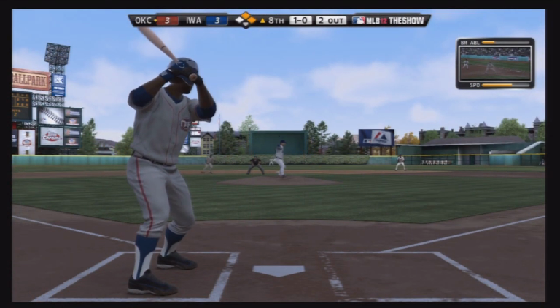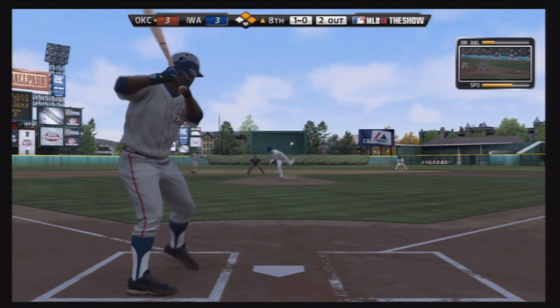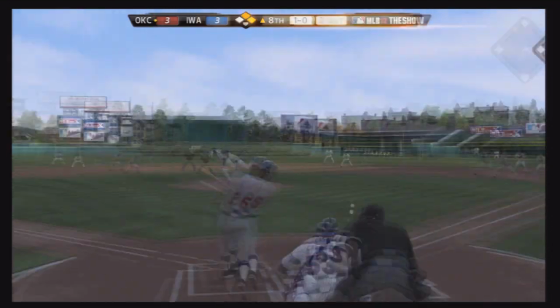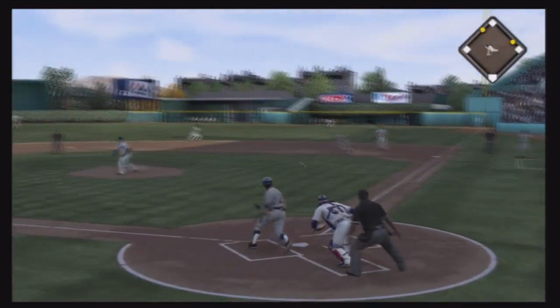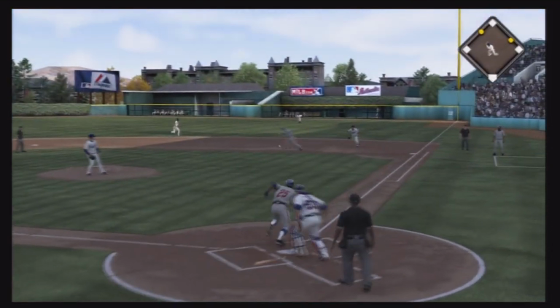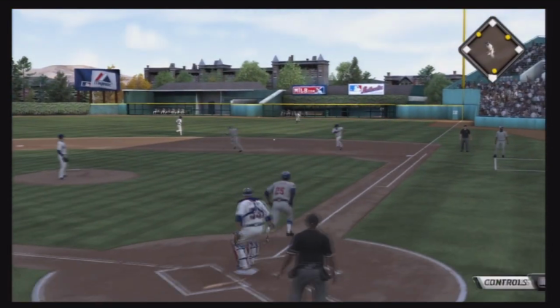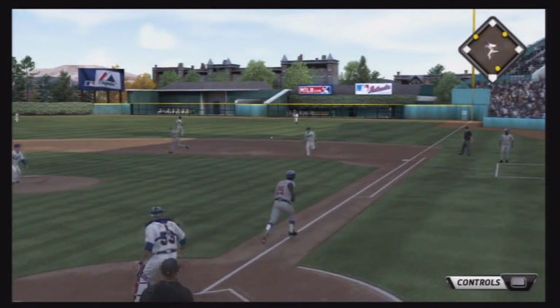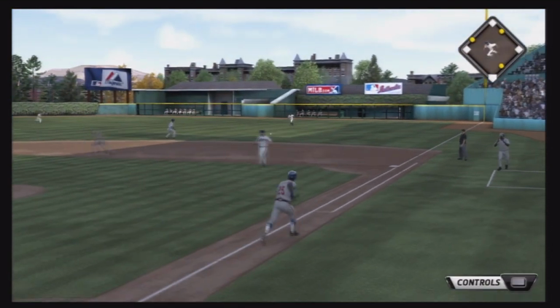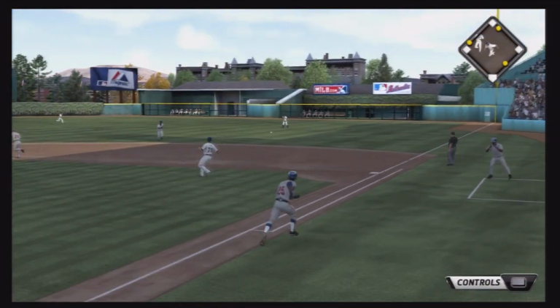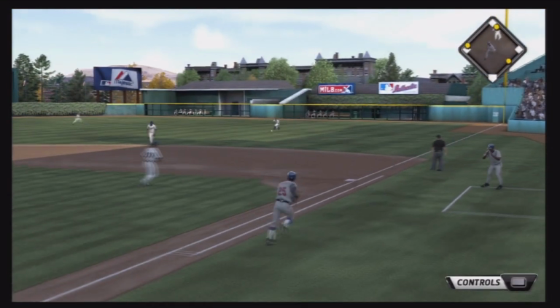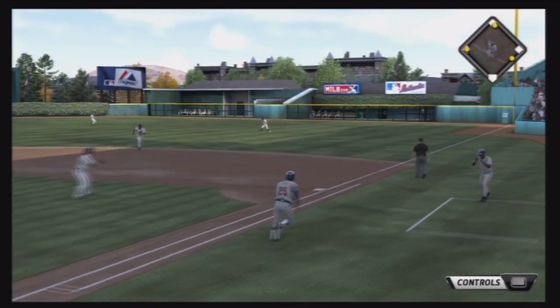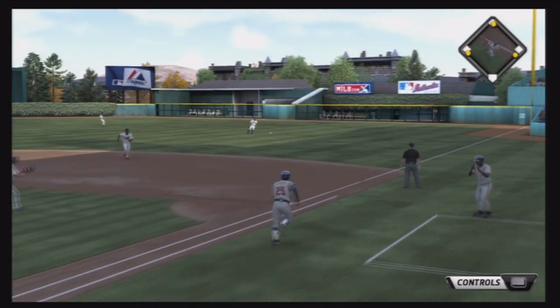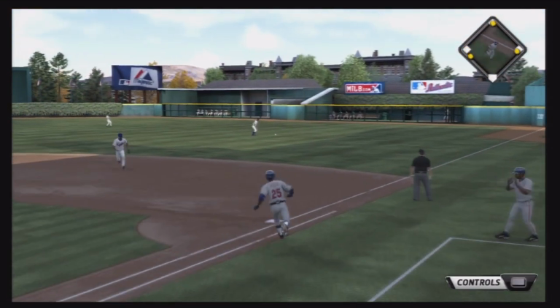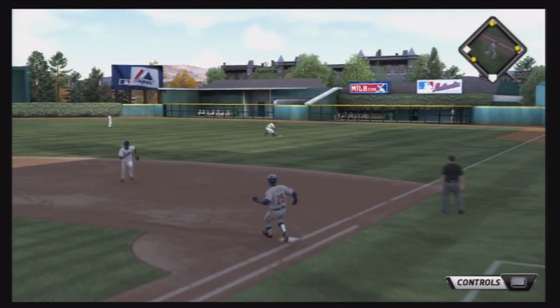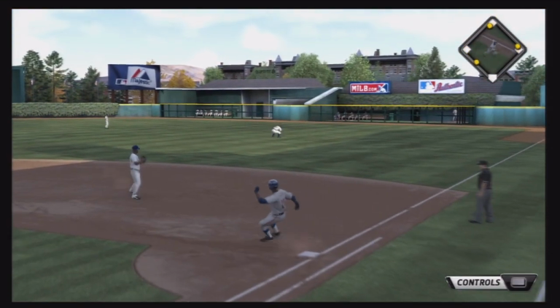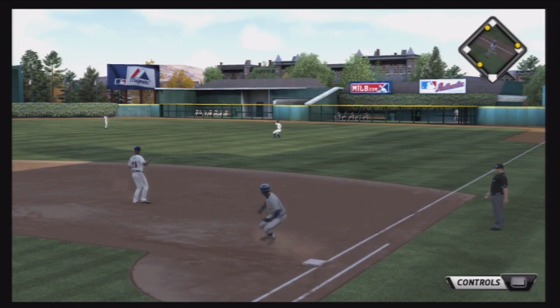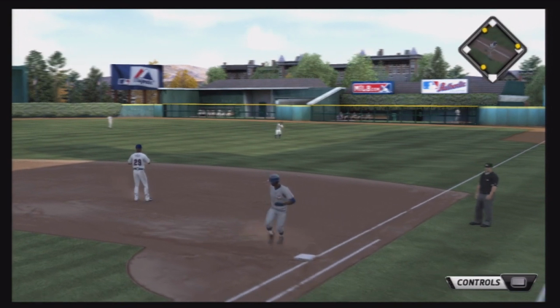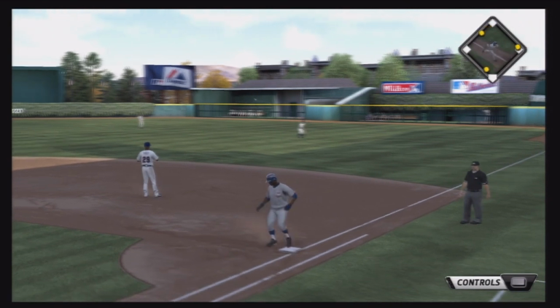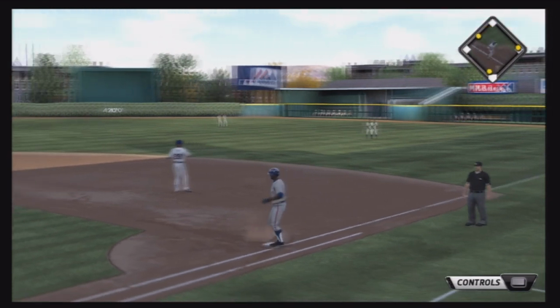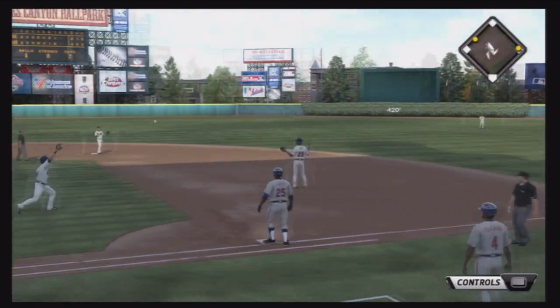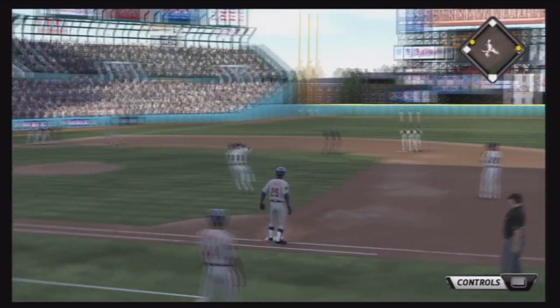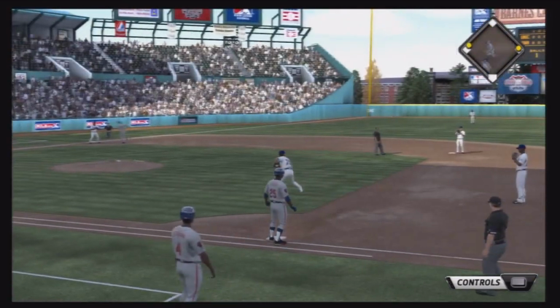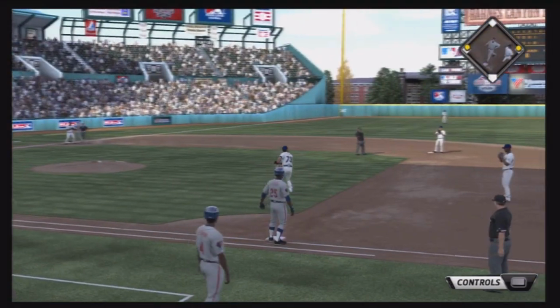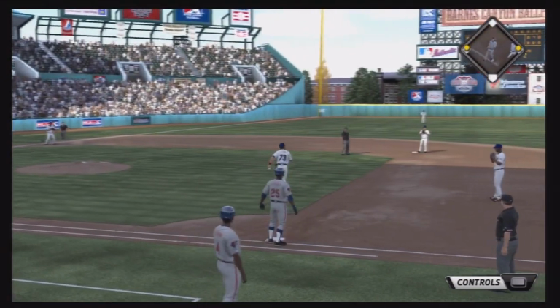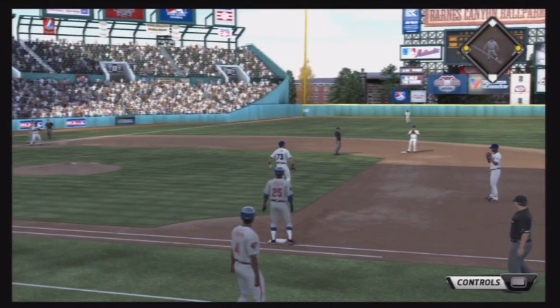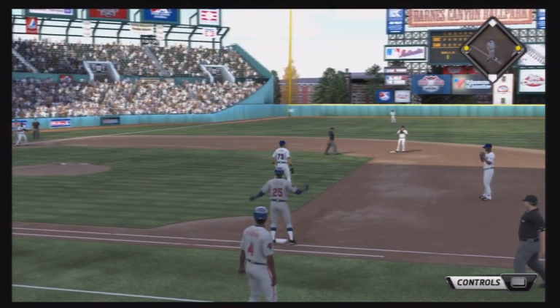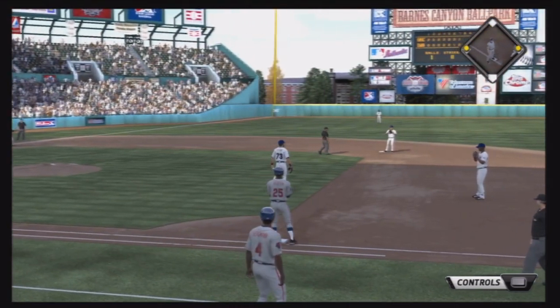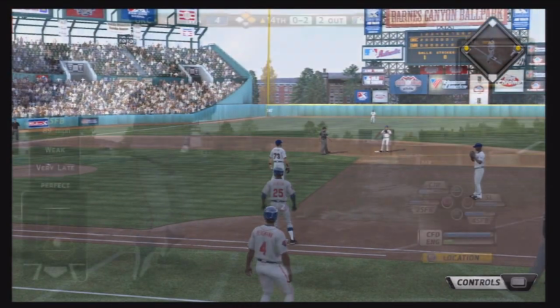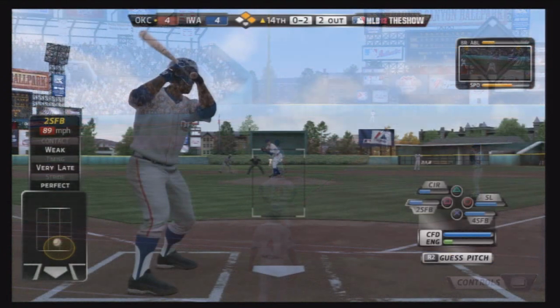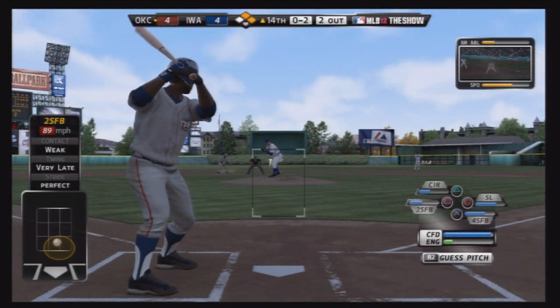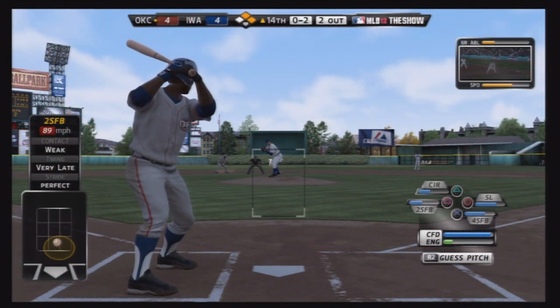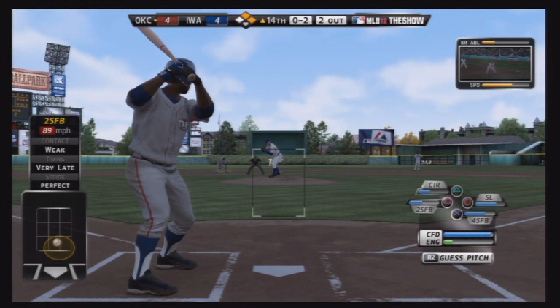In a tie ball game, top of the eighth, Flash hits to the right side and the runner's going to try to come around third and score — and he will, because the right fielder could not handle the ball. Runner advances to third base and Flash is in with a base hit.